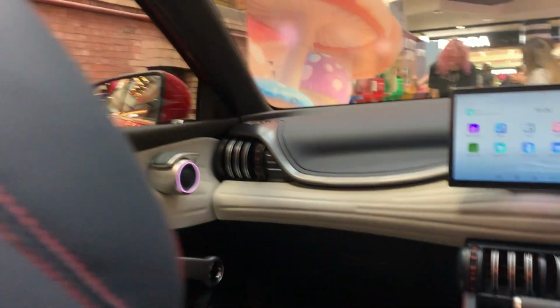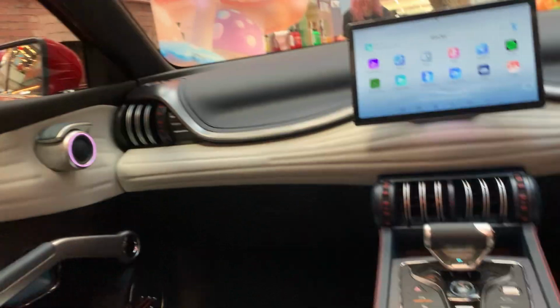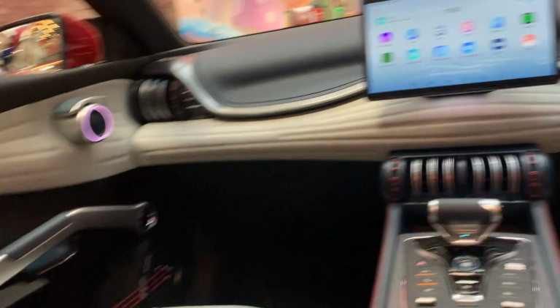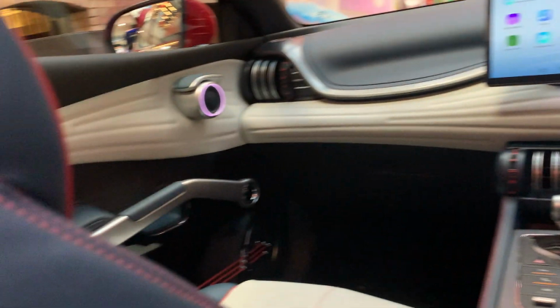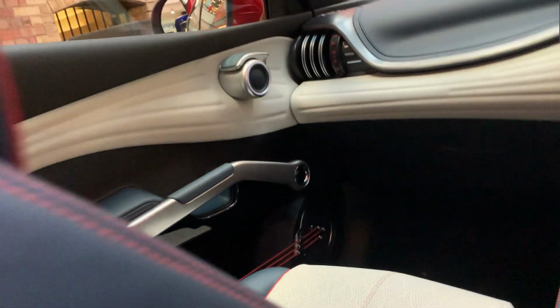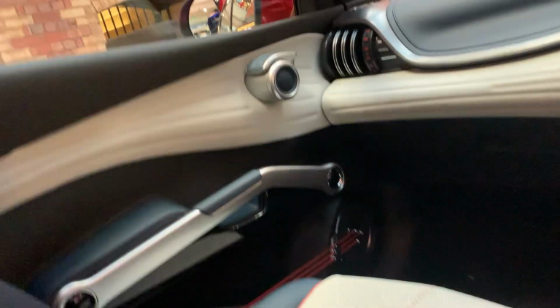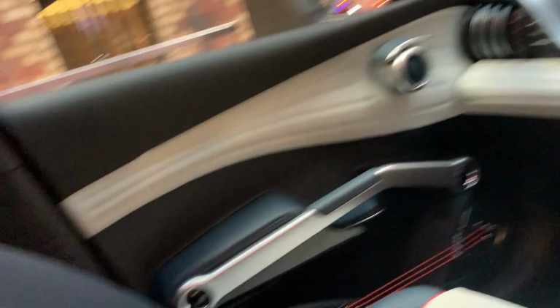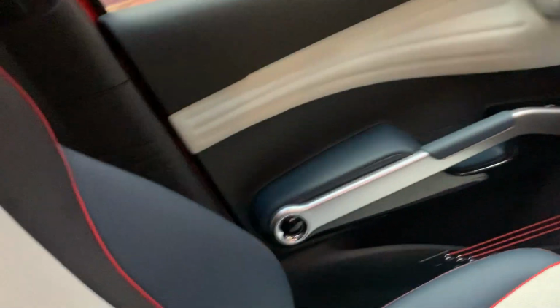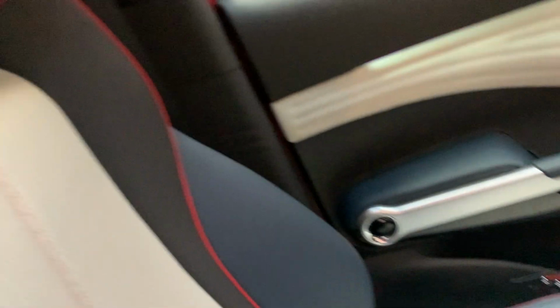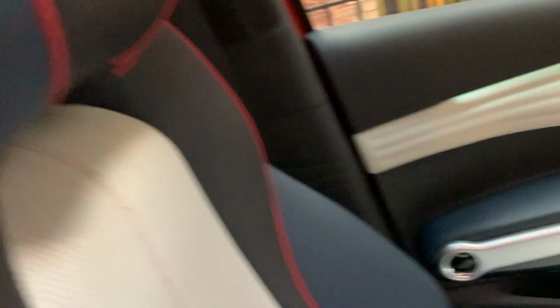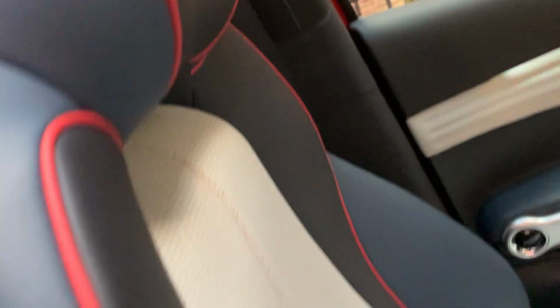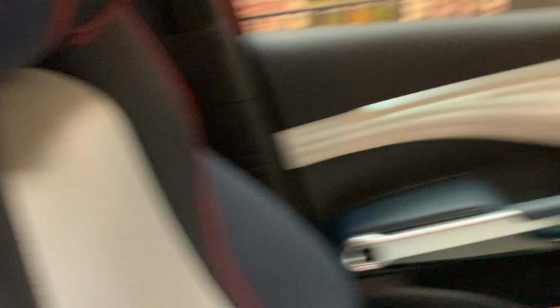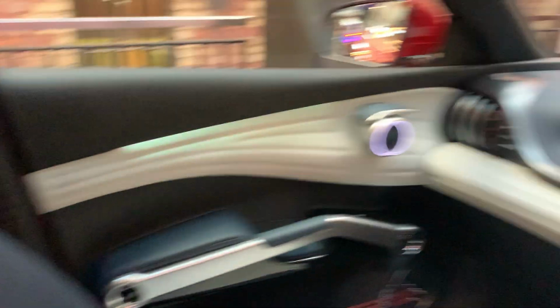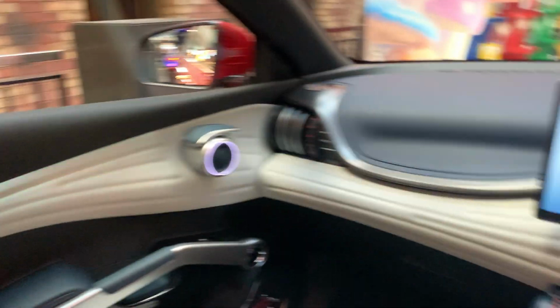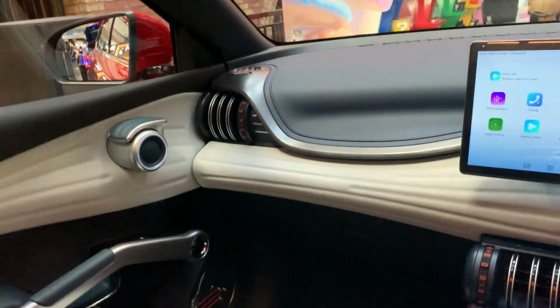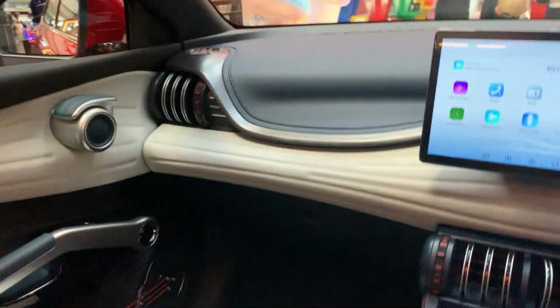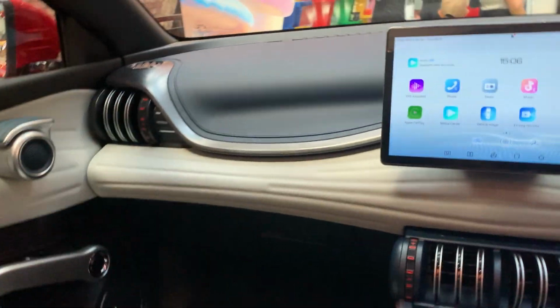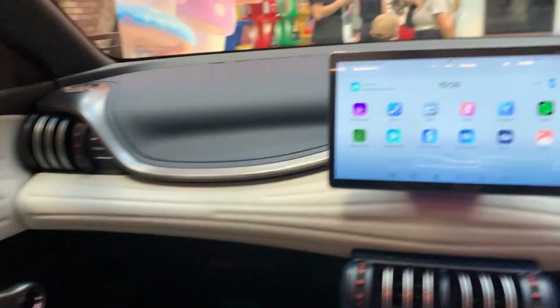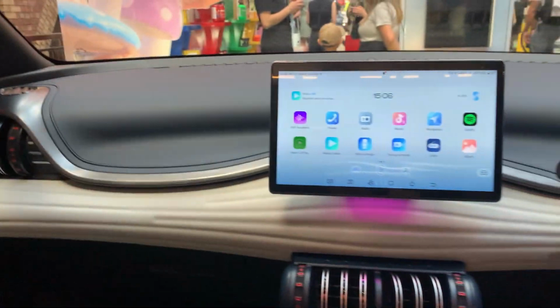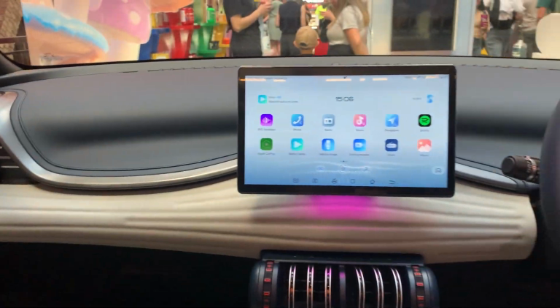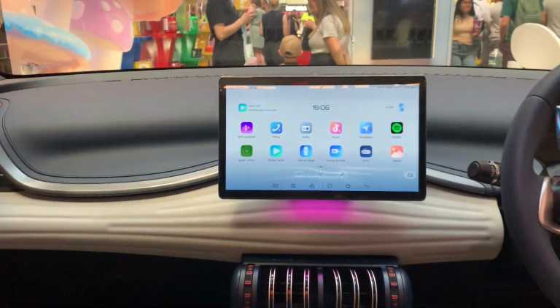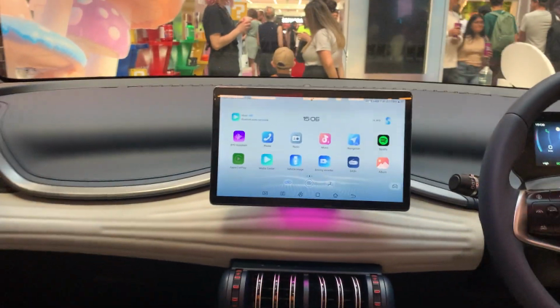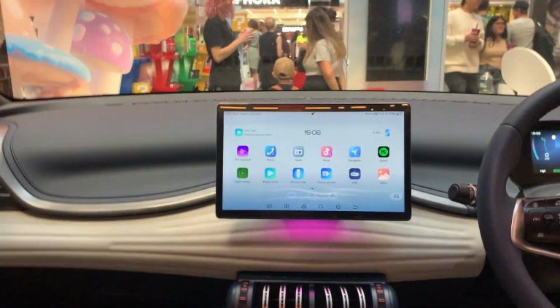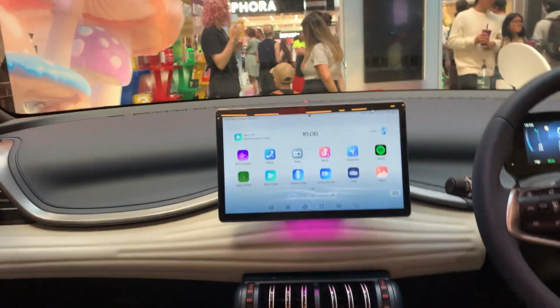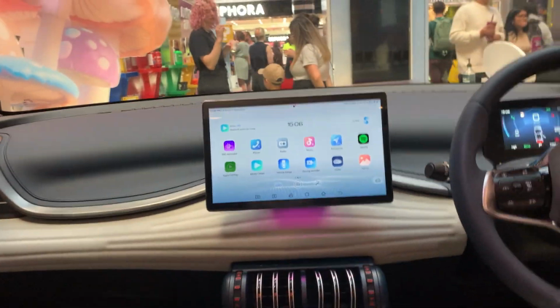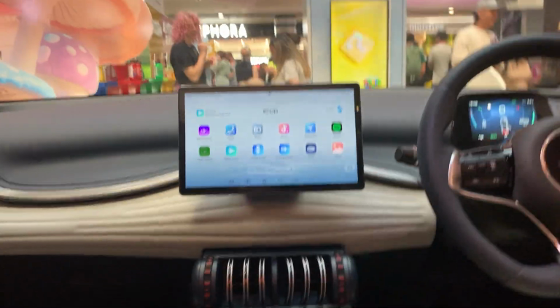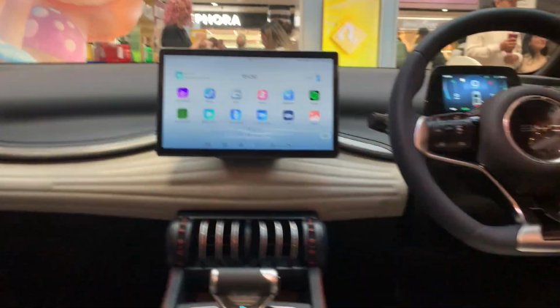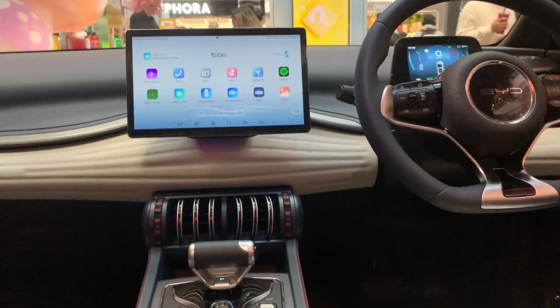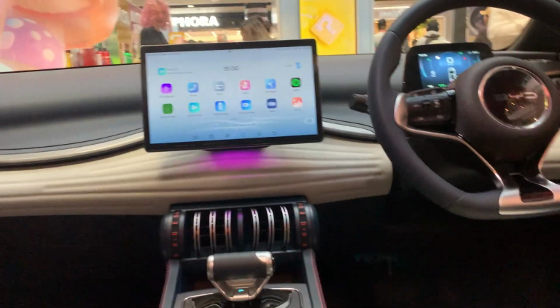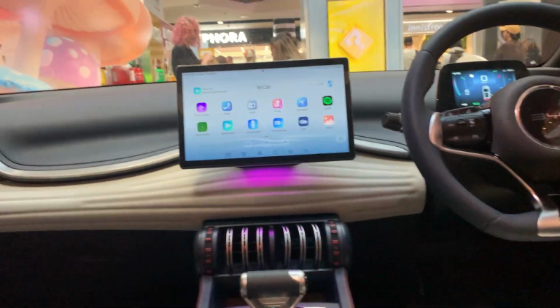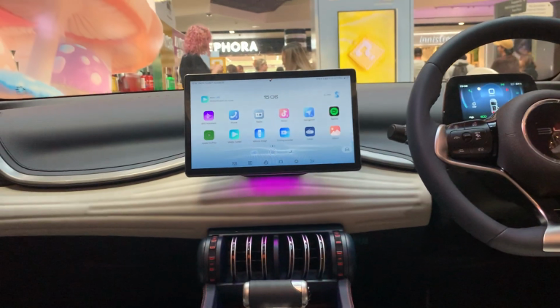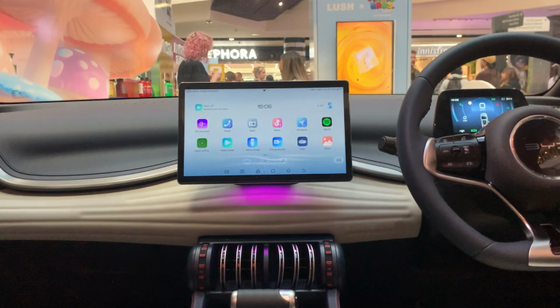The seats are kind of nice. They actually have heated seats. It kind of looks like a Tesla screen, and the screen can move.